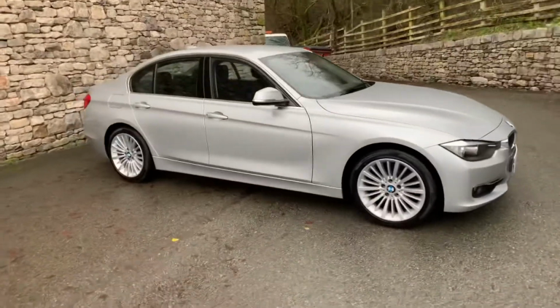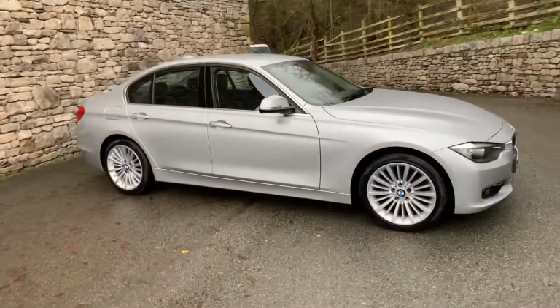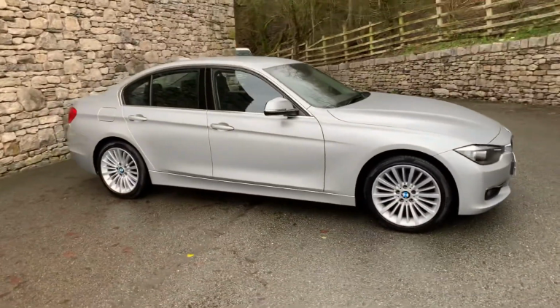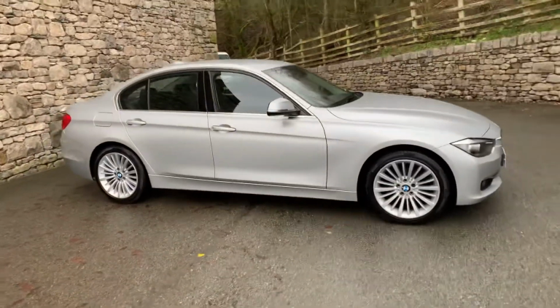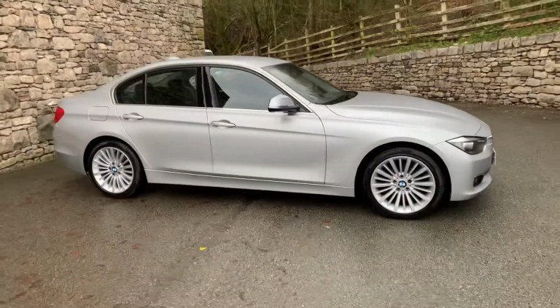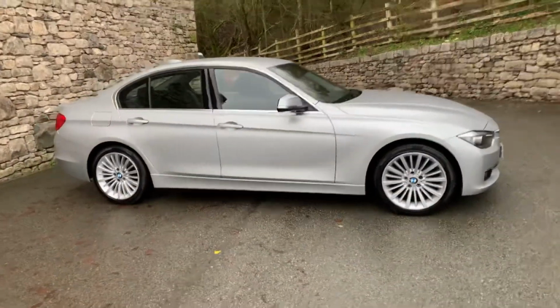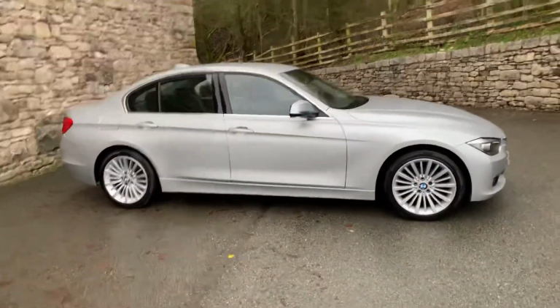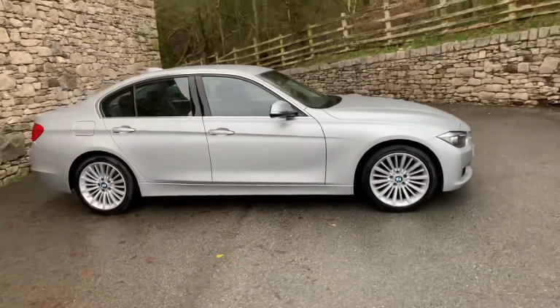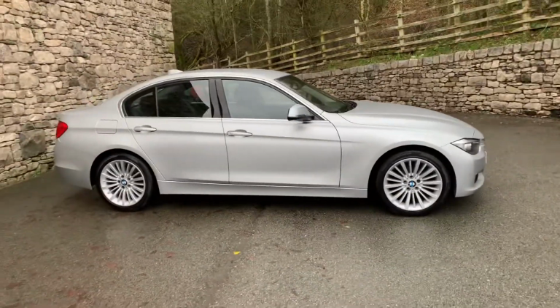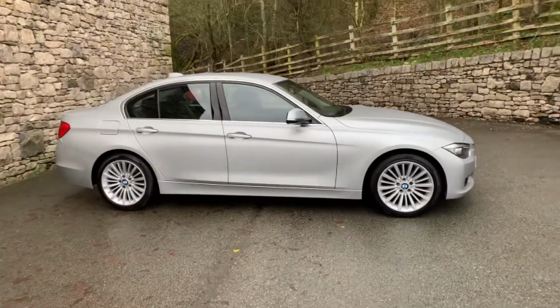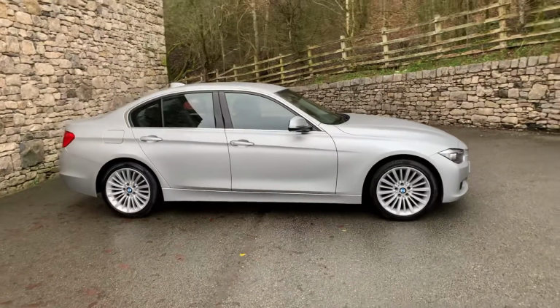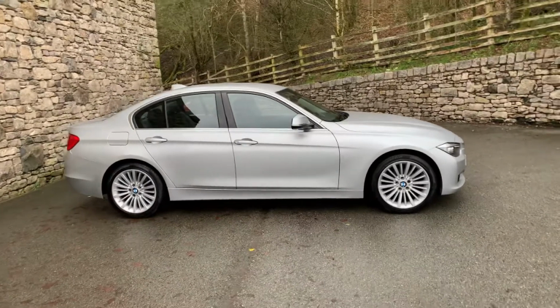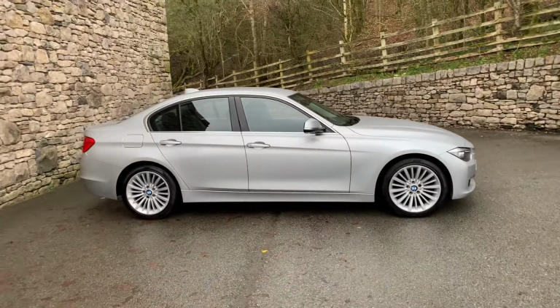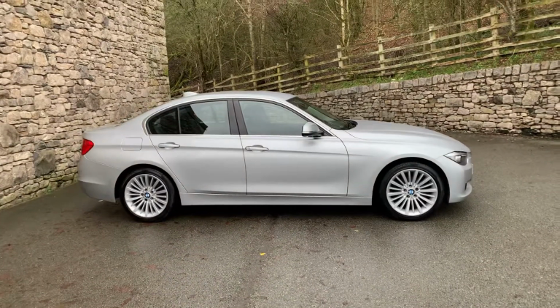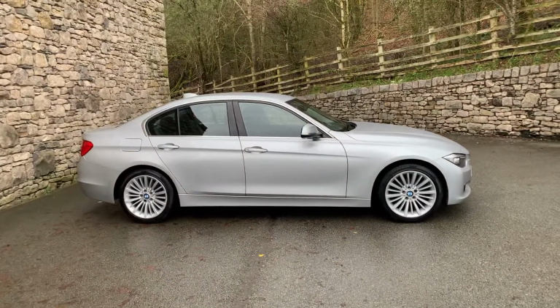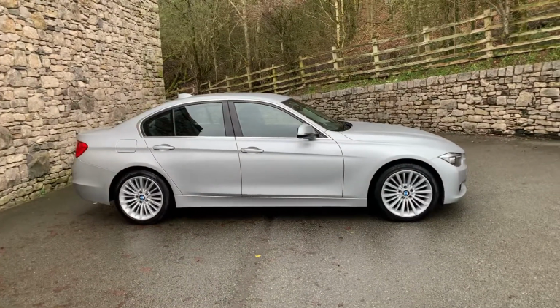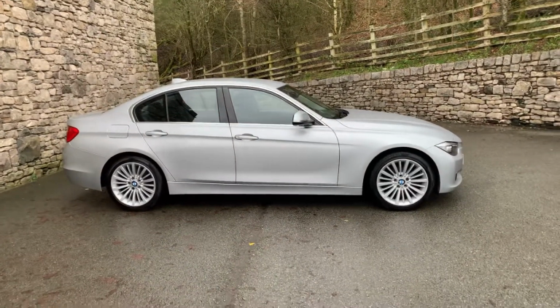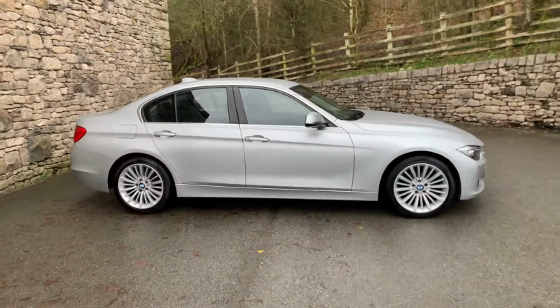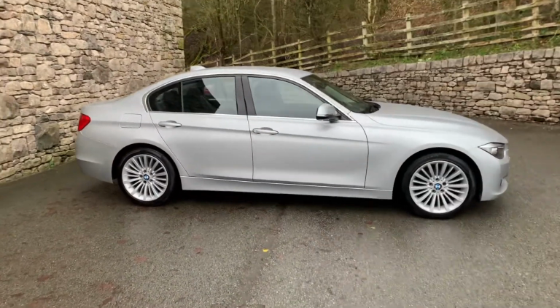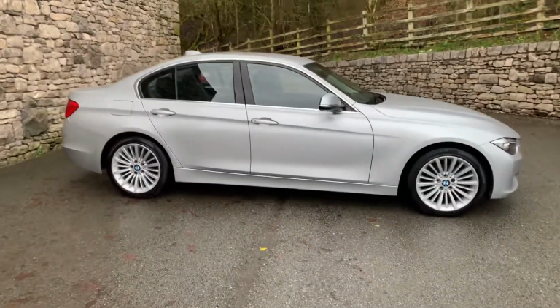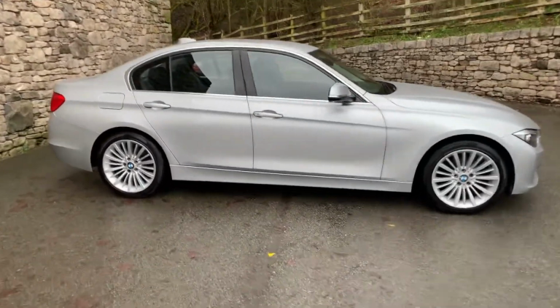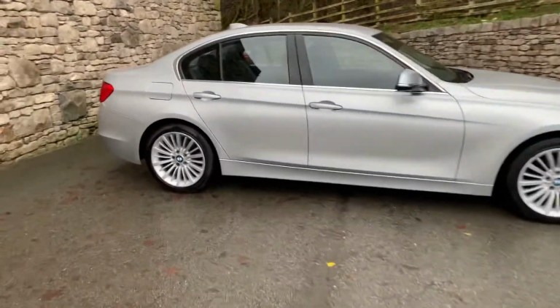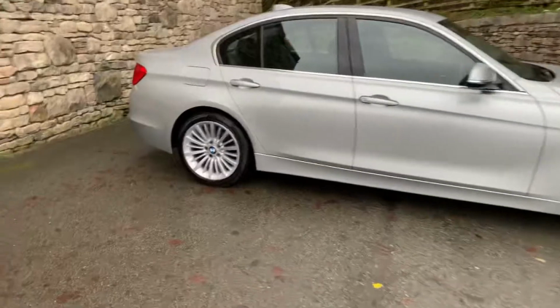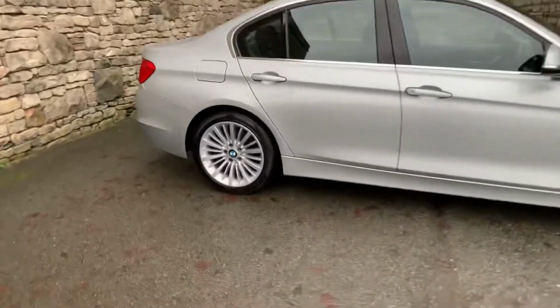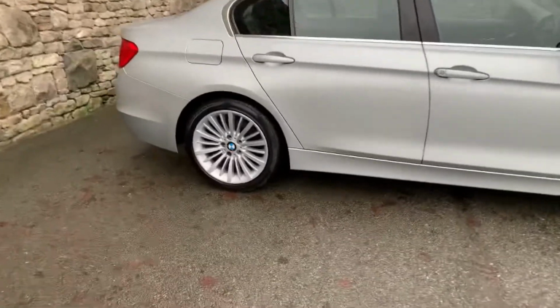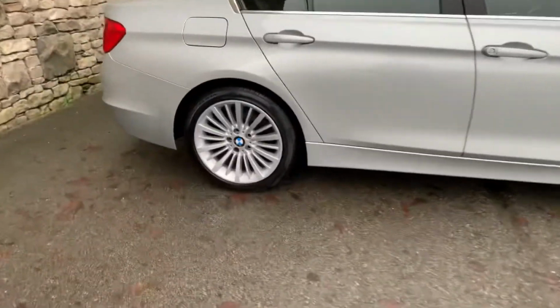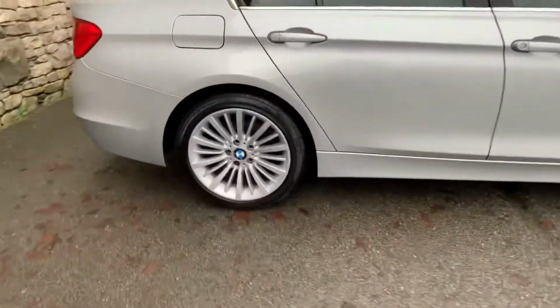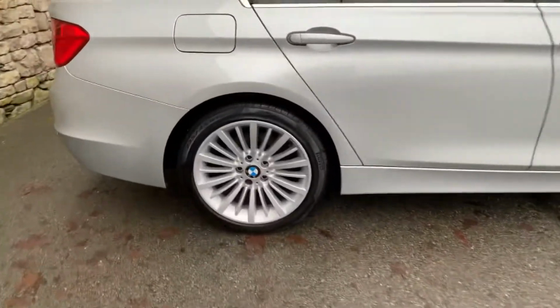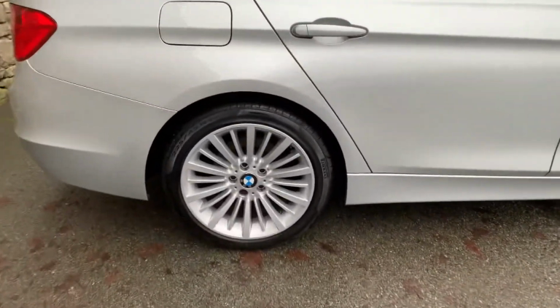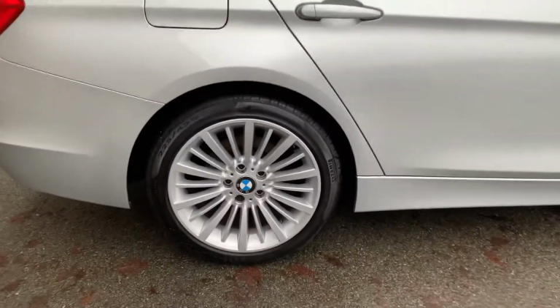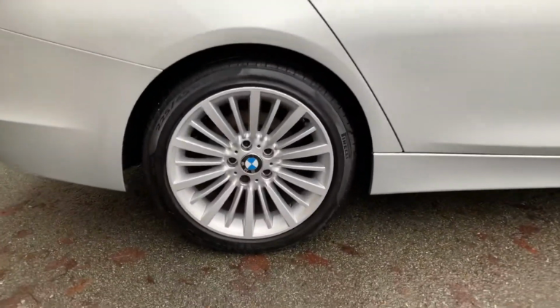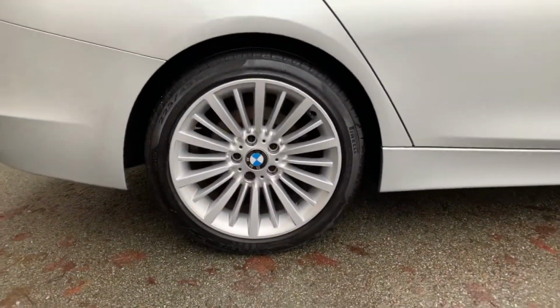This has been very well looked after, as you can see. Glacier Silver metallic paint on the outside, these gorgeous 18-inch Mallet wheels.